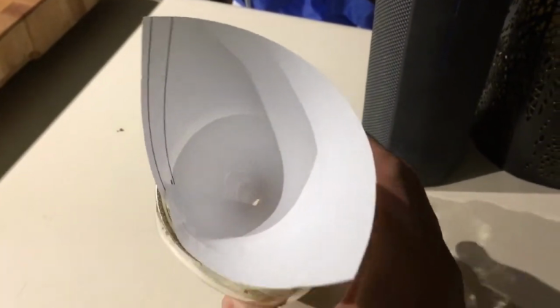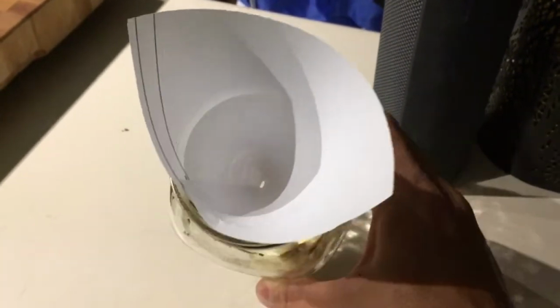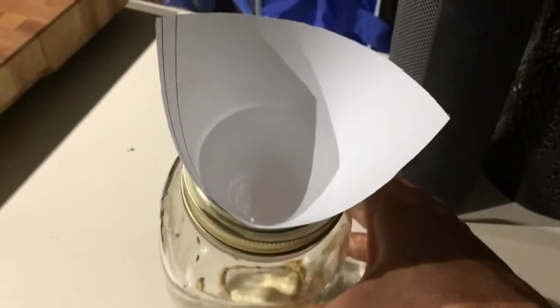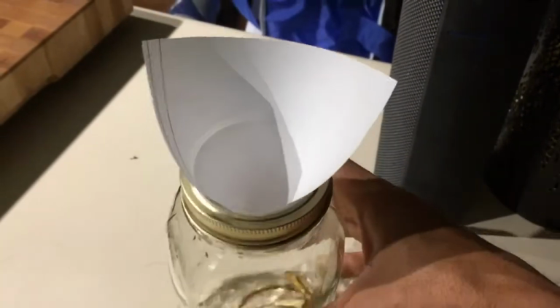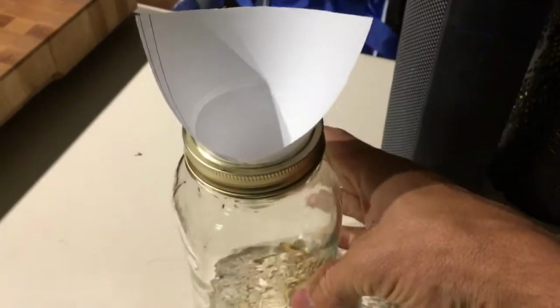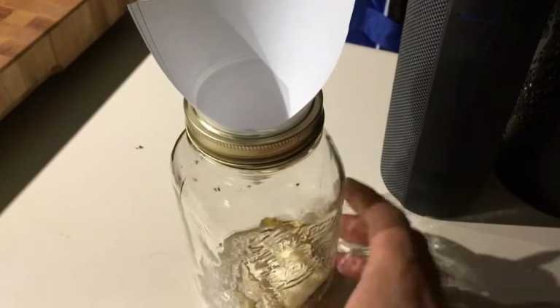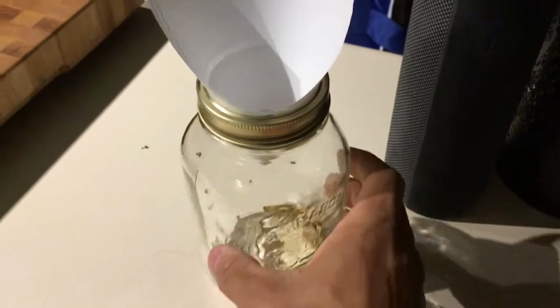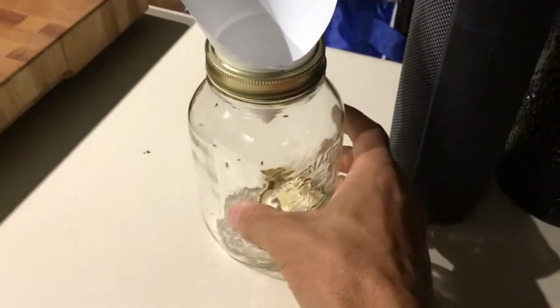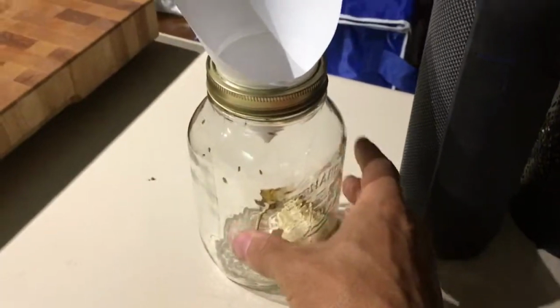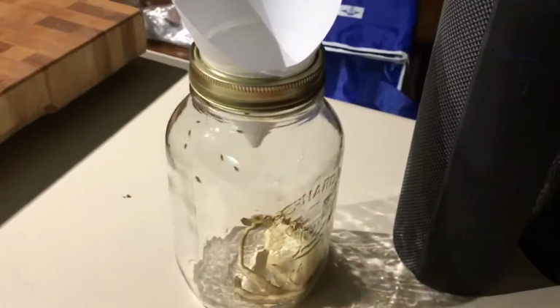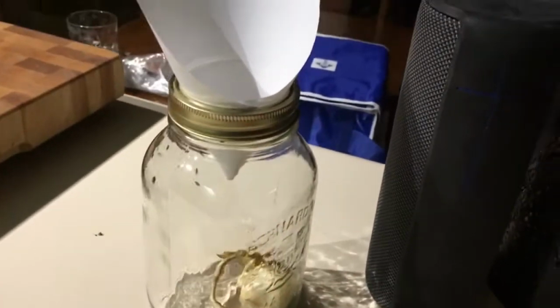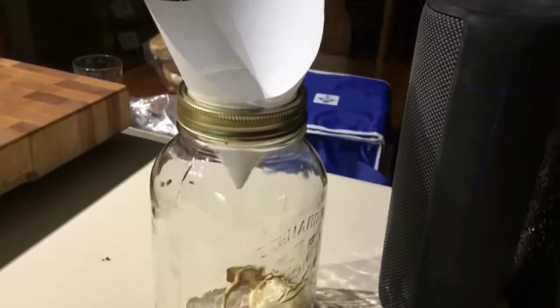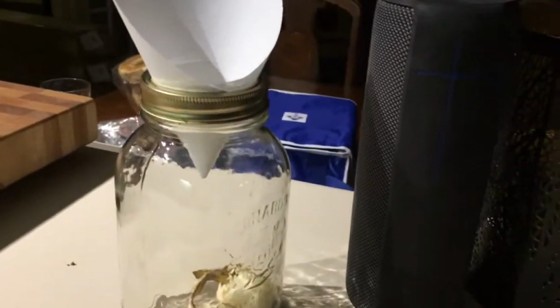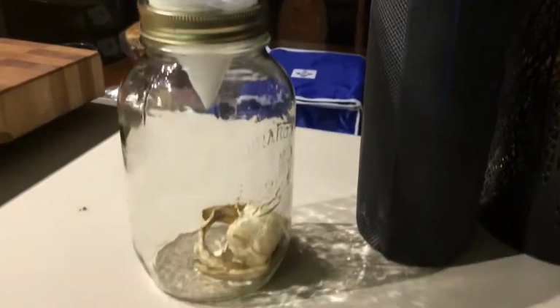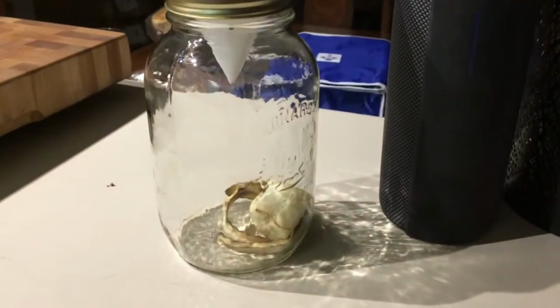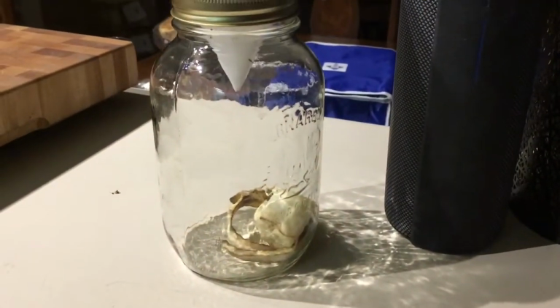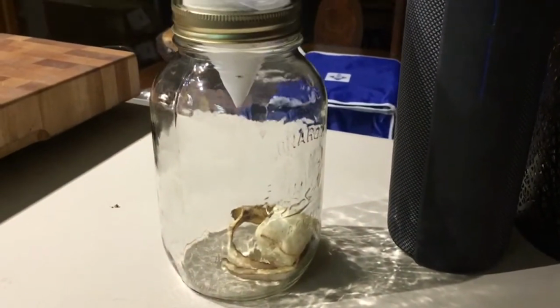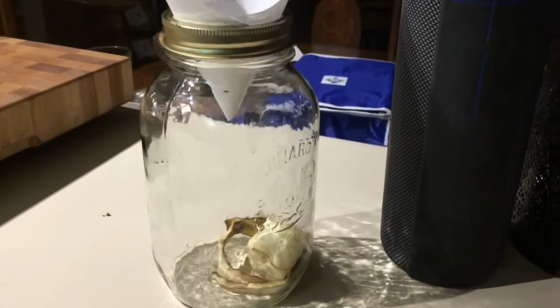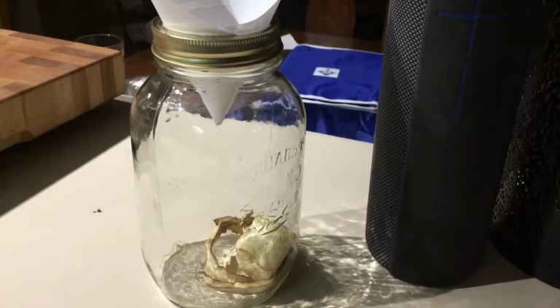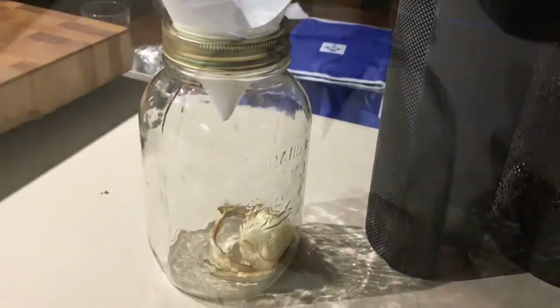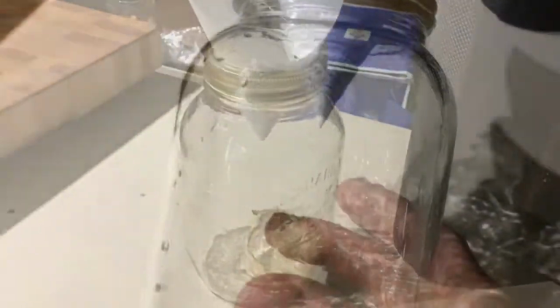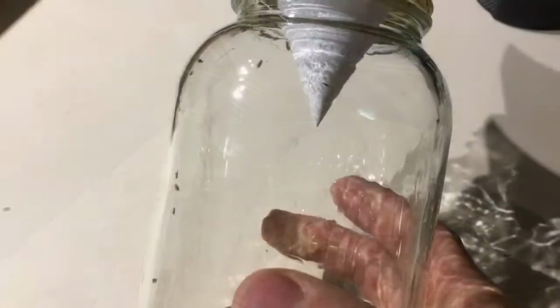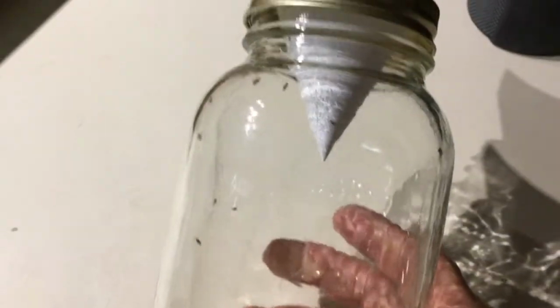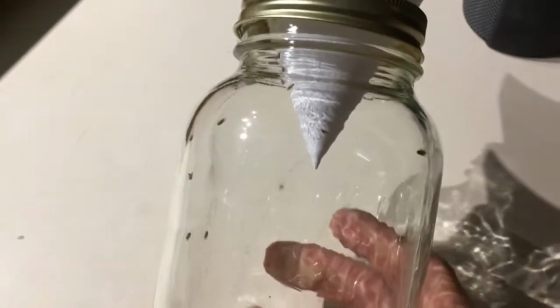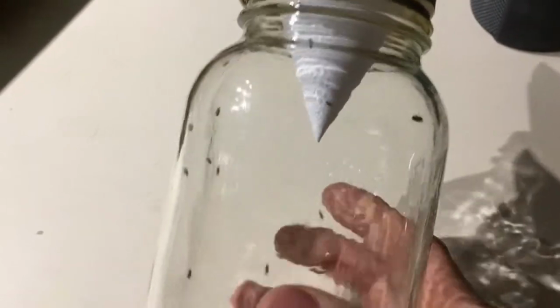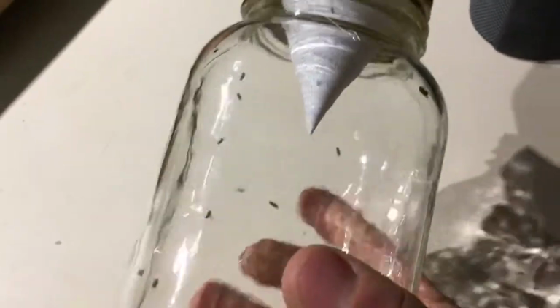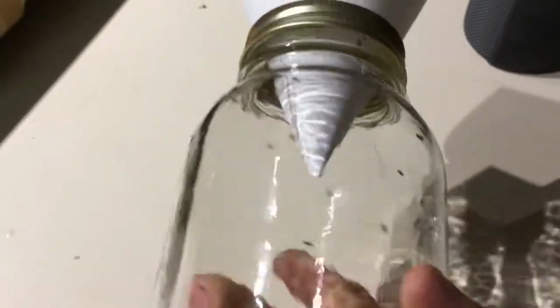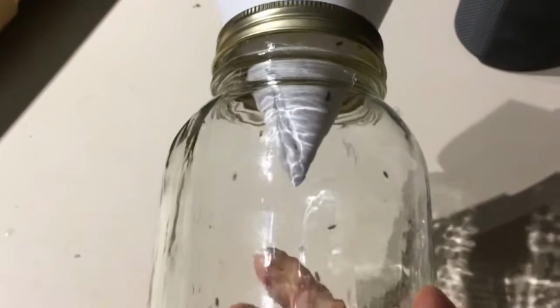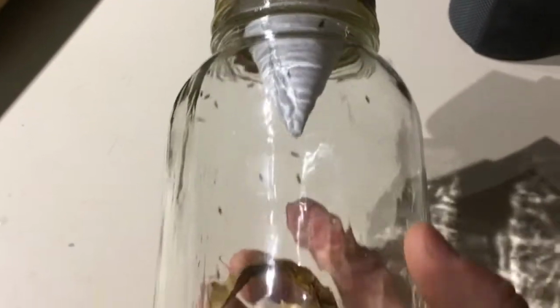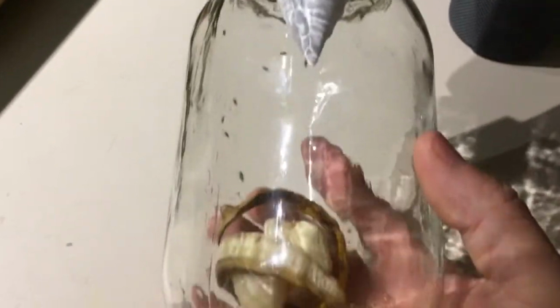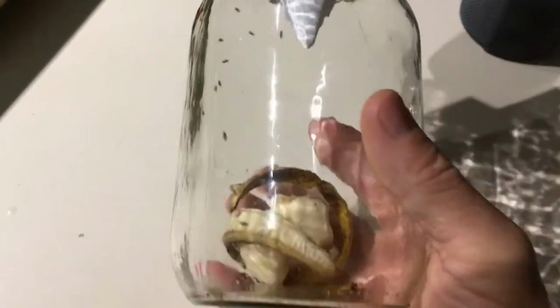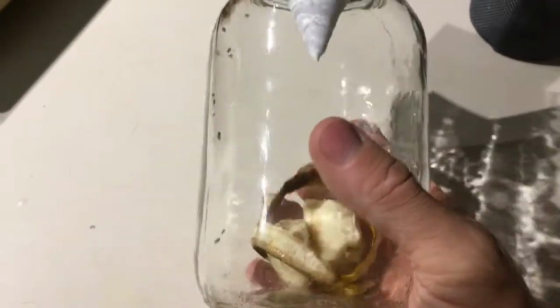Throw a banana inside, and after three hours I don't know how many — I got 50 flies in here. They just love banana. It's the best thing.